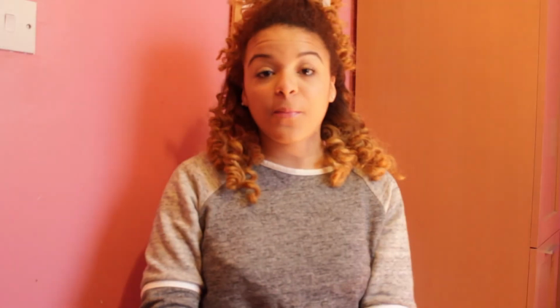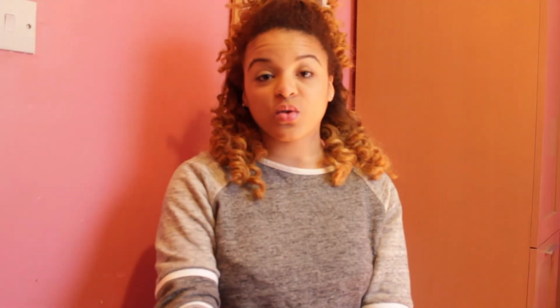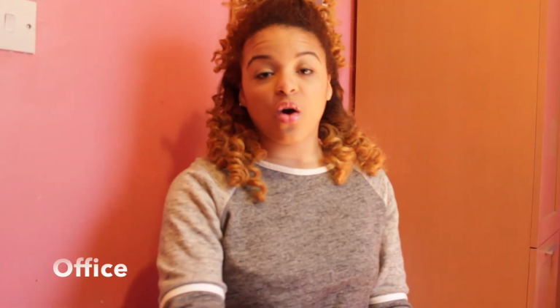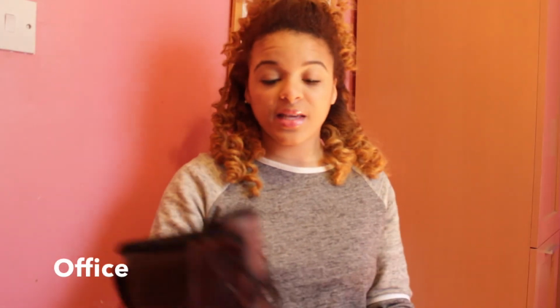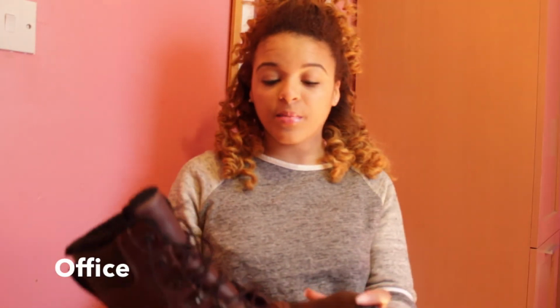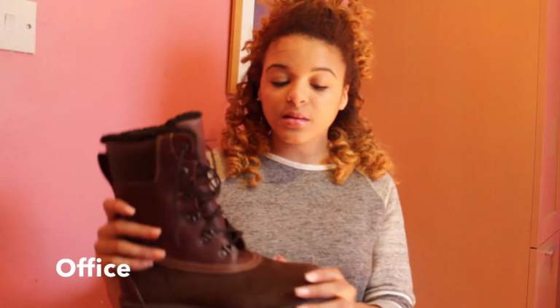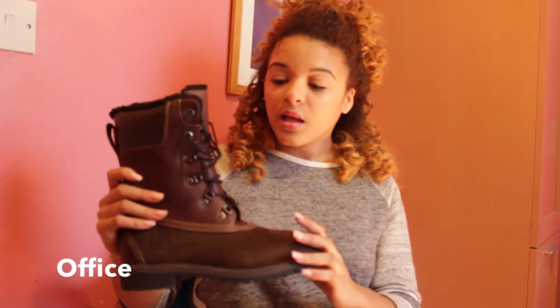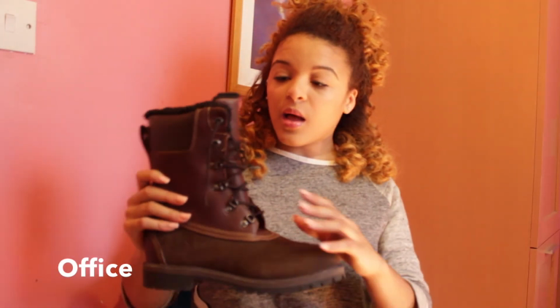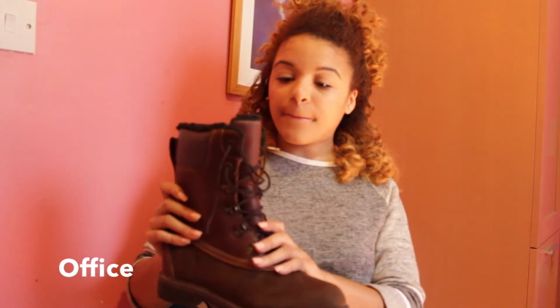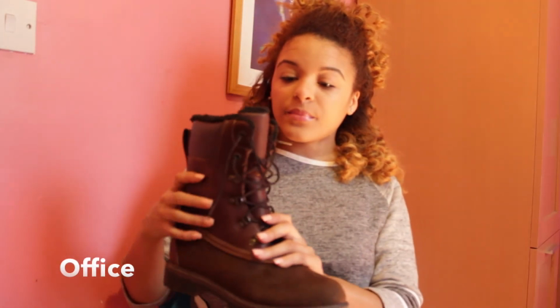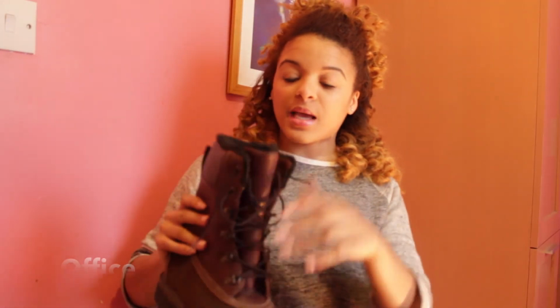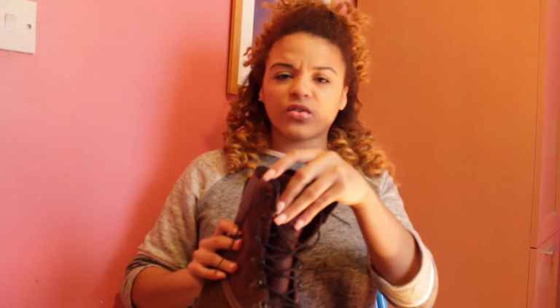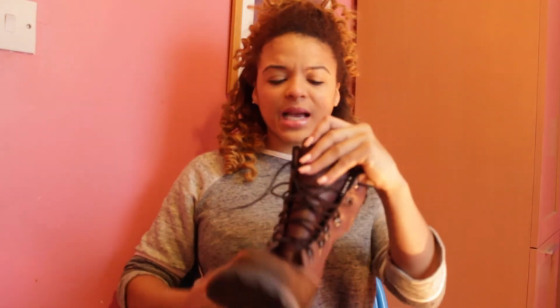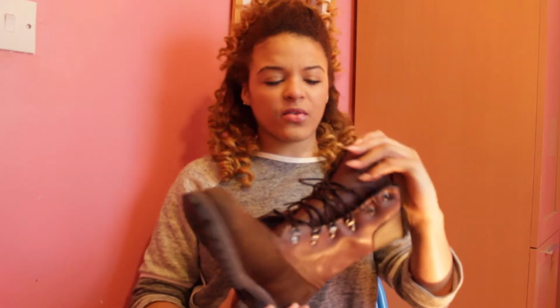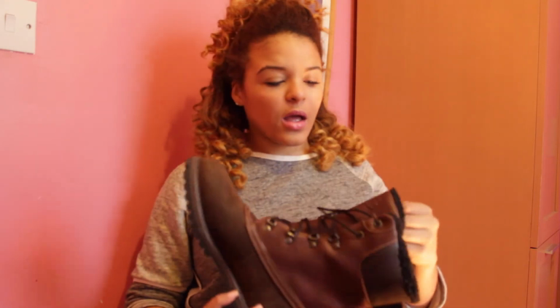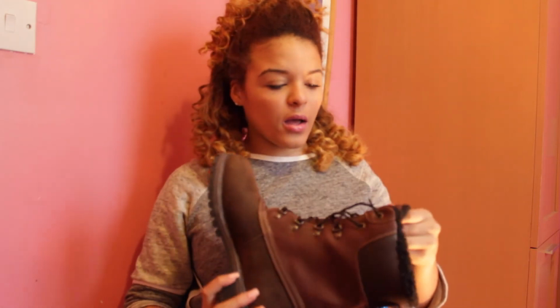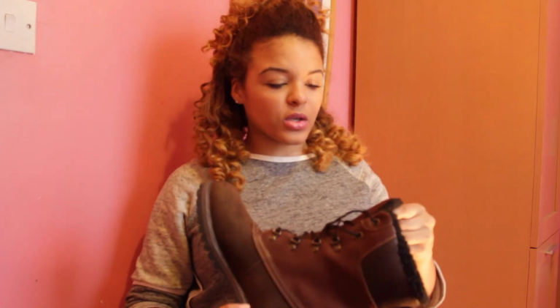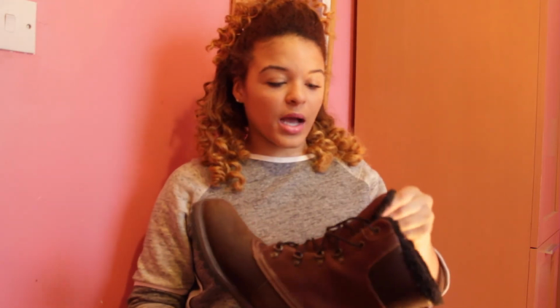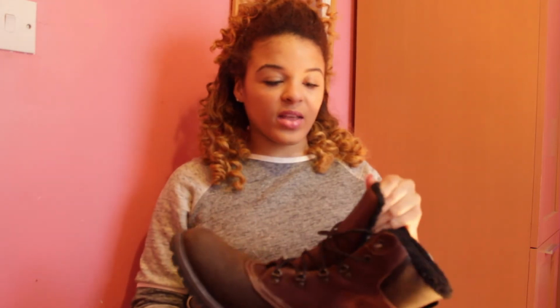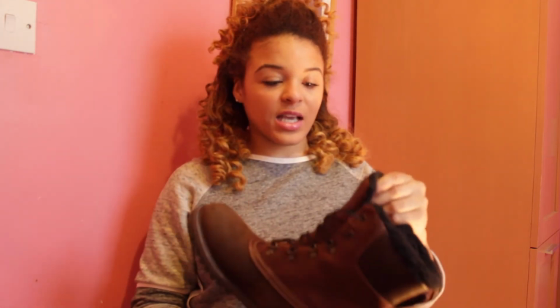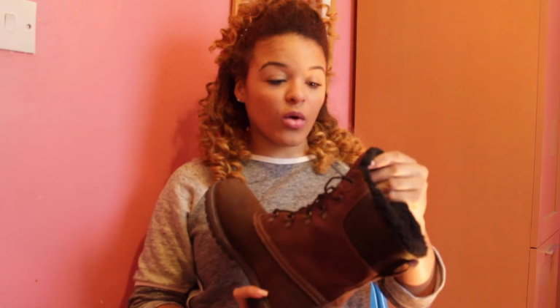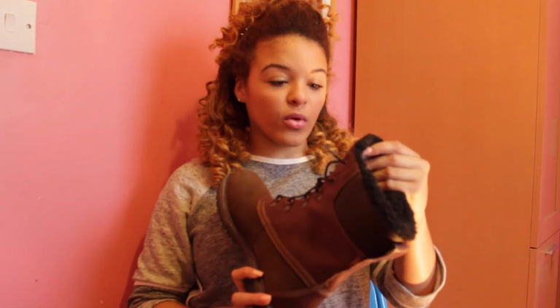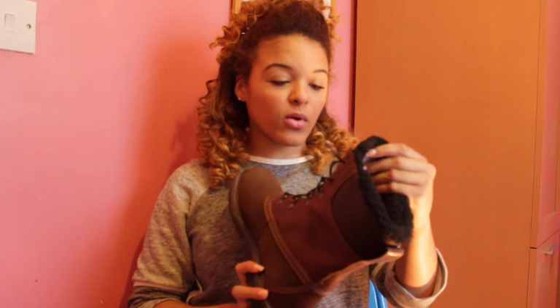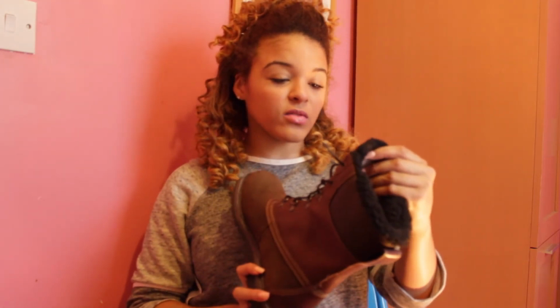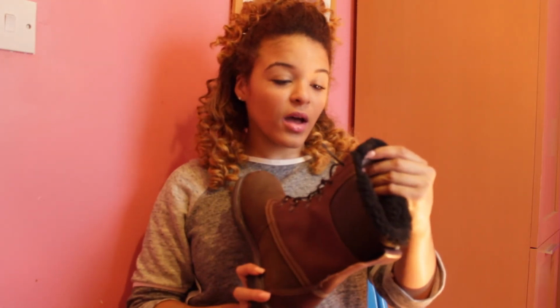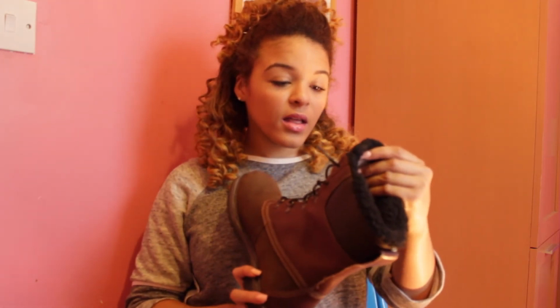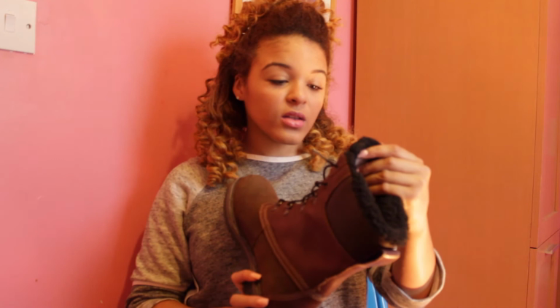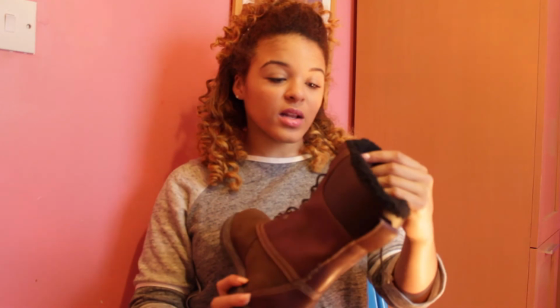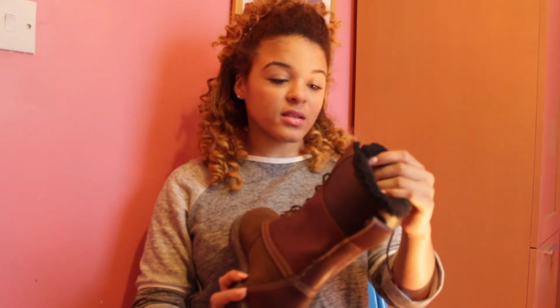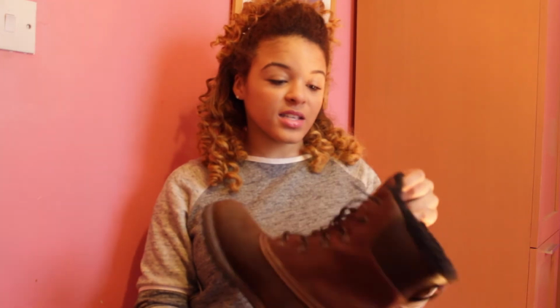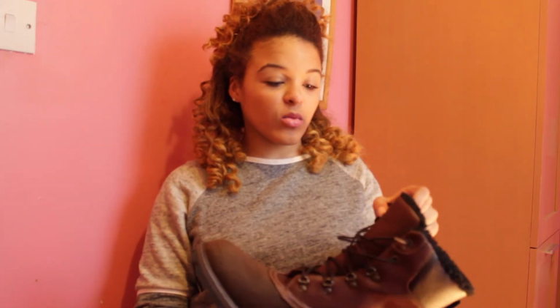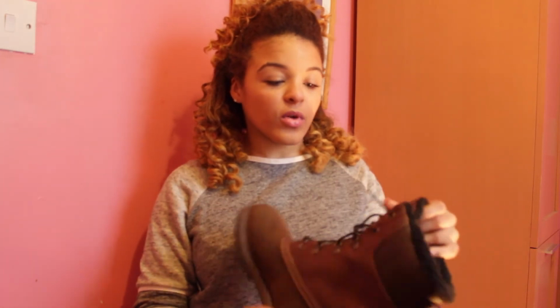Another pair of shoes I got are these Timberlands. I got these from Dagnum. I like these, and — oh, they're waterproof! I didn't even know that. Just realised — it says it right there: waterproof.